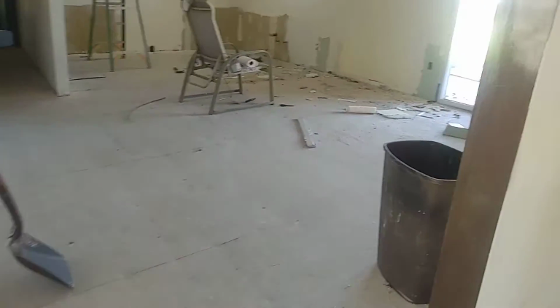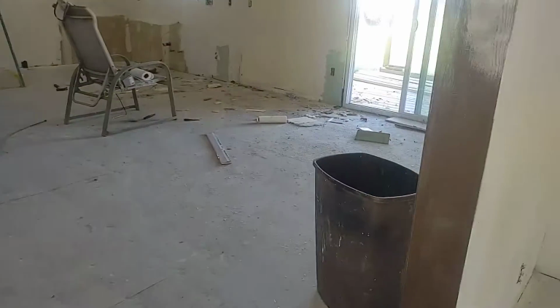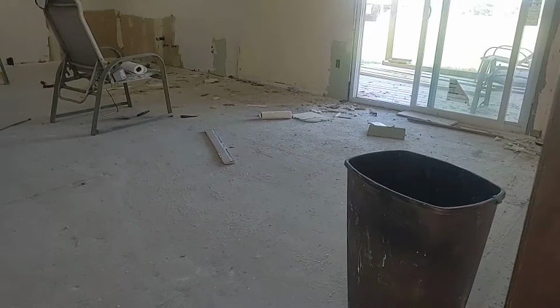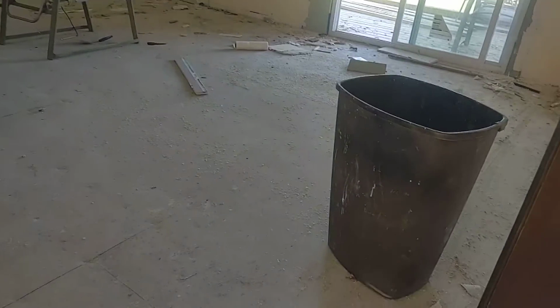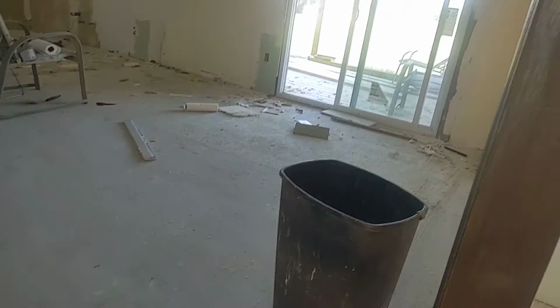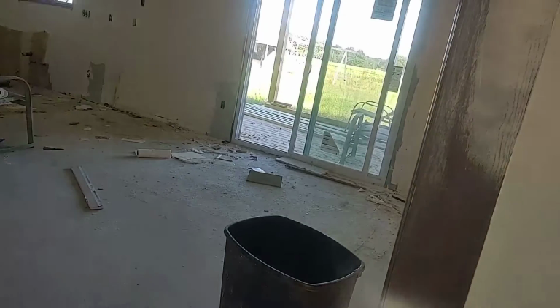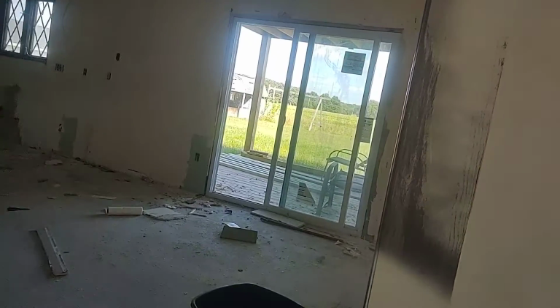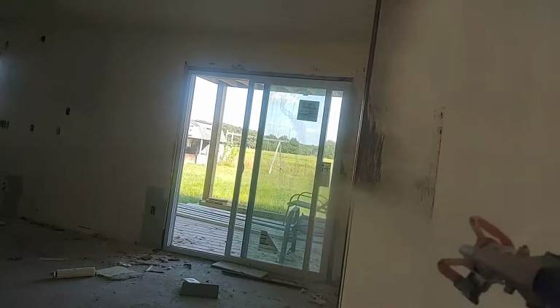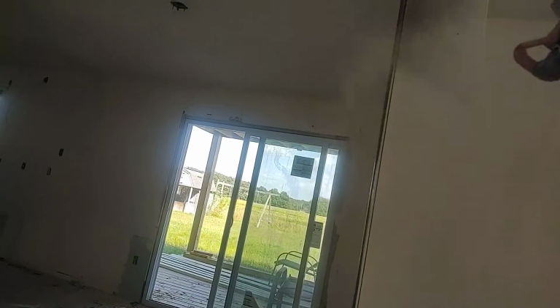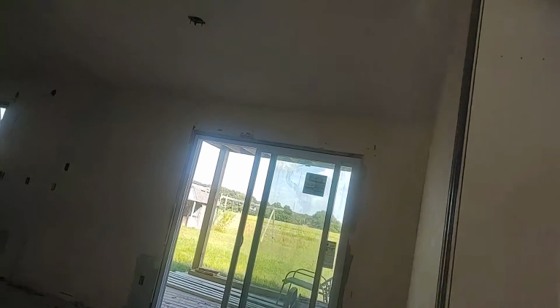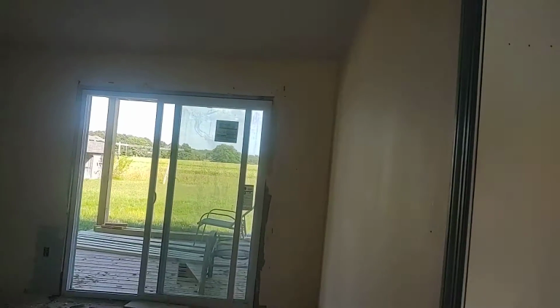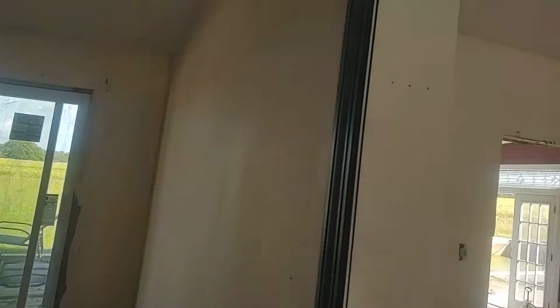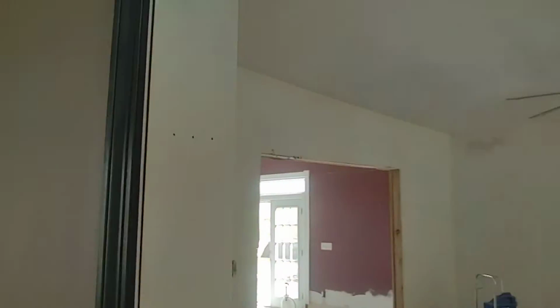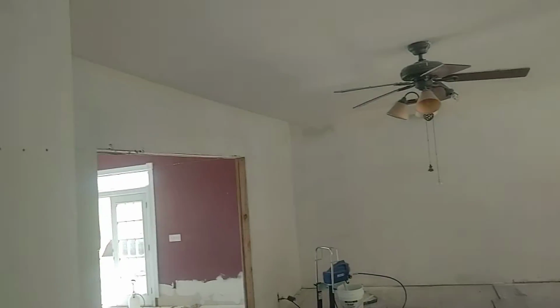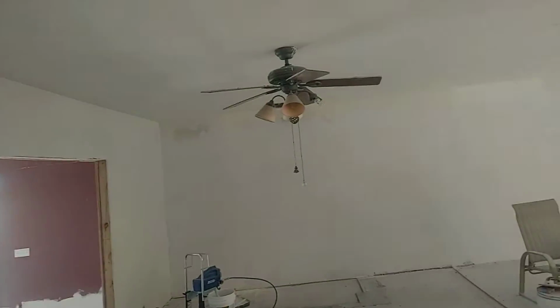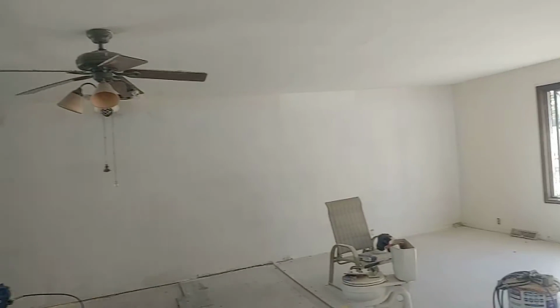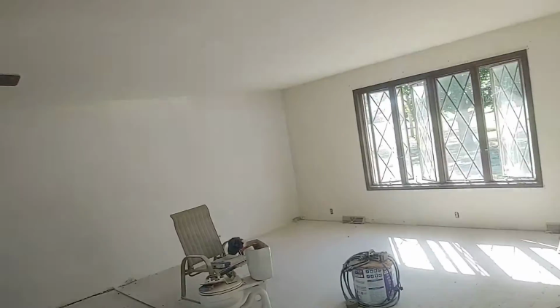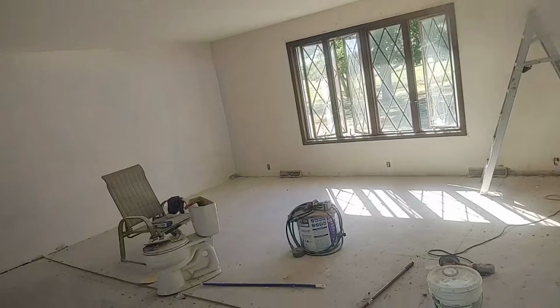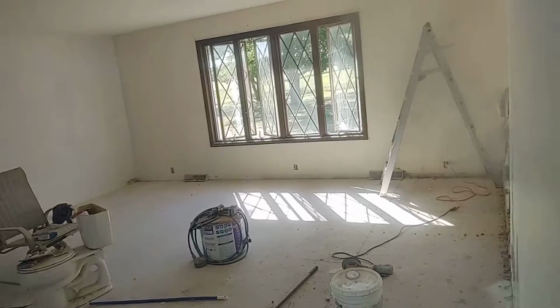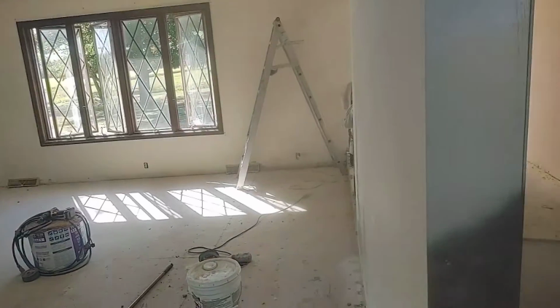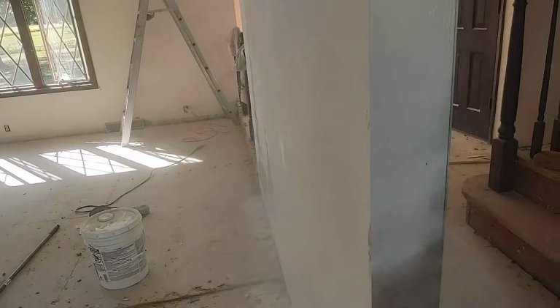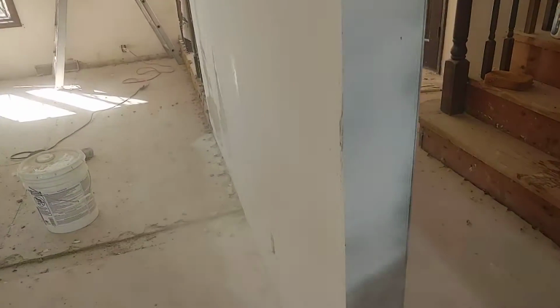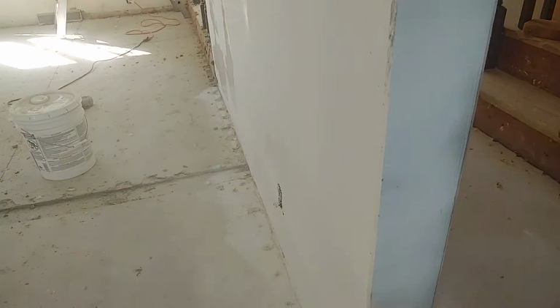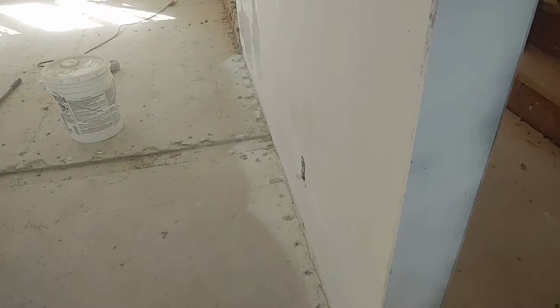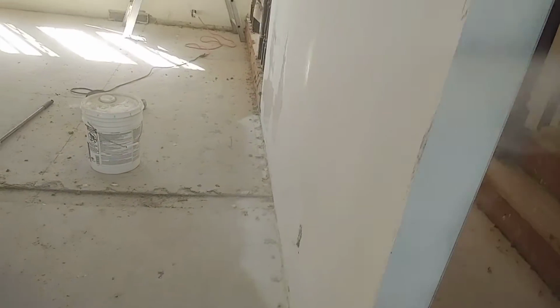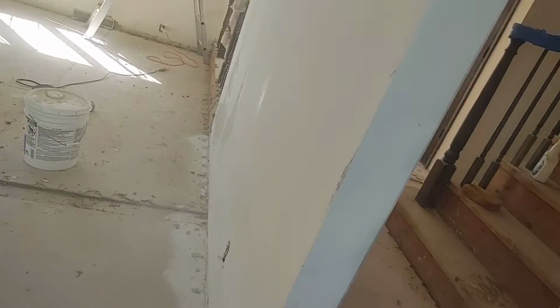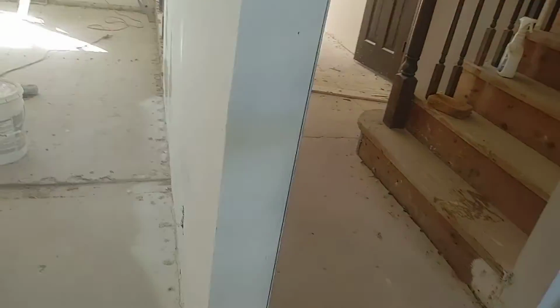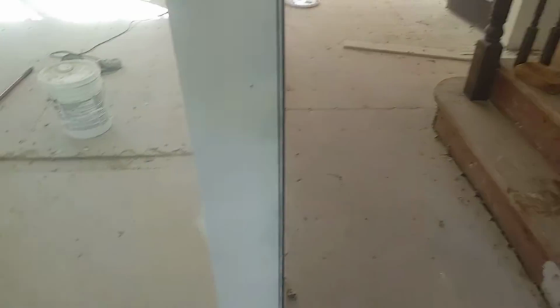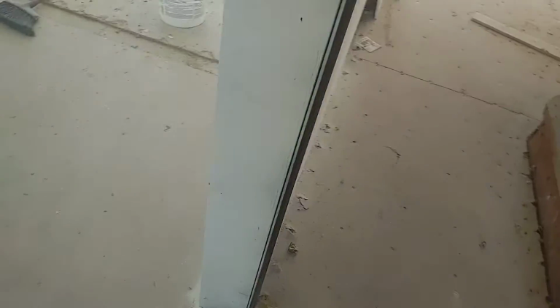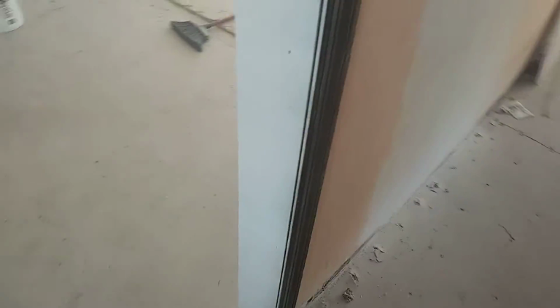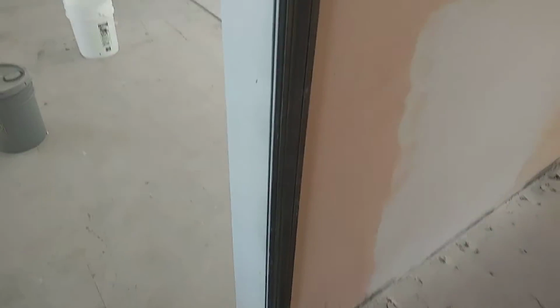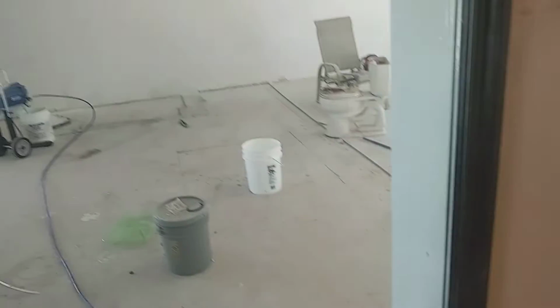I'm painting the trim. Makes it a lot easier.